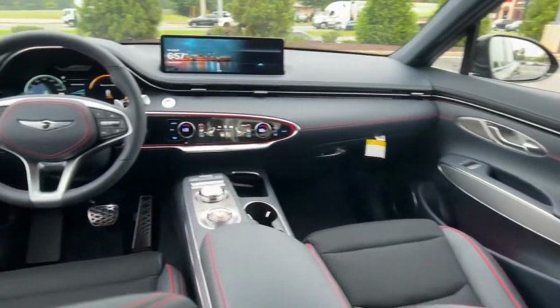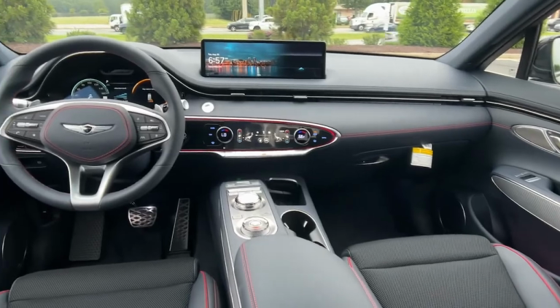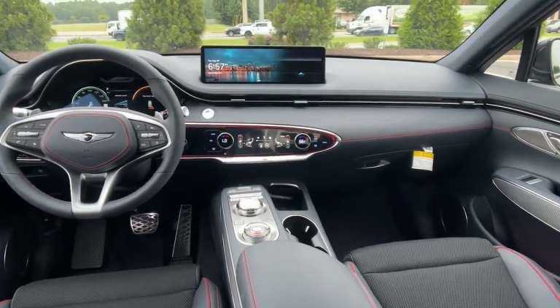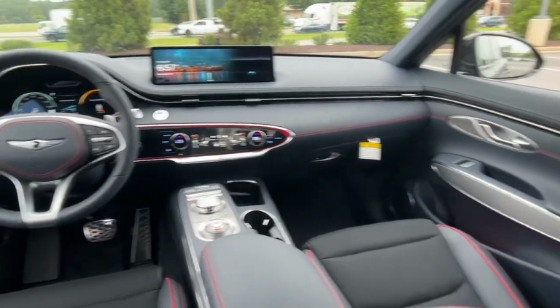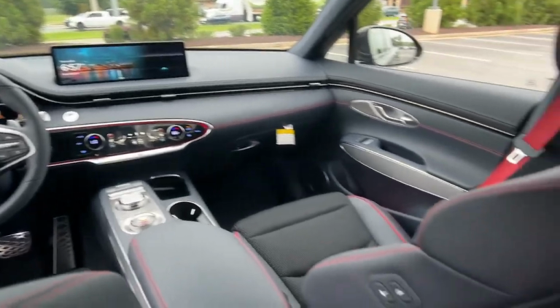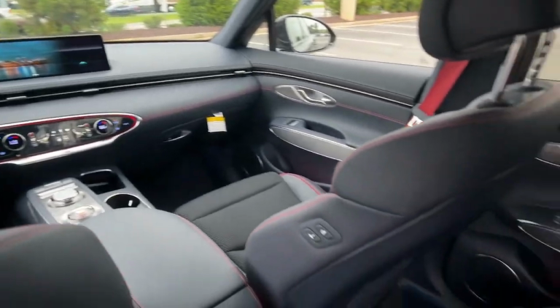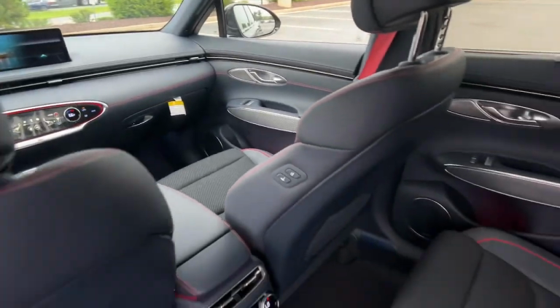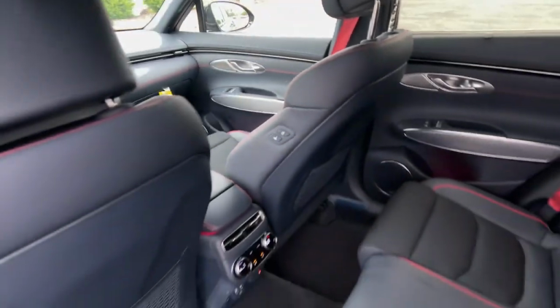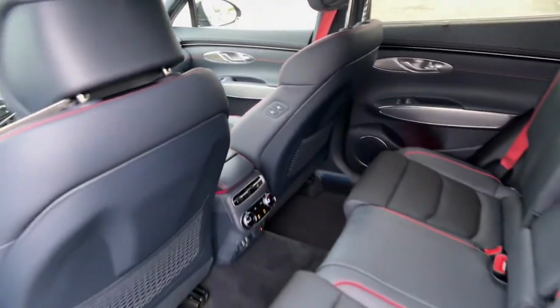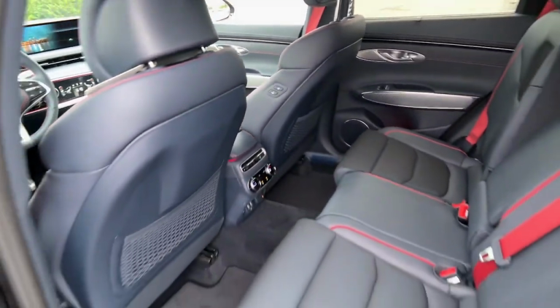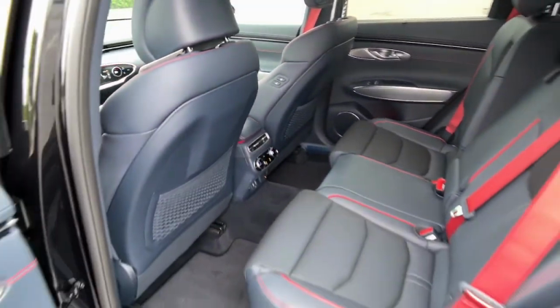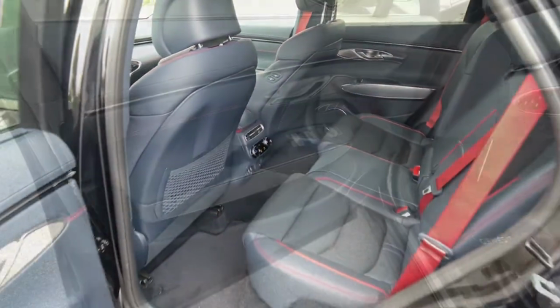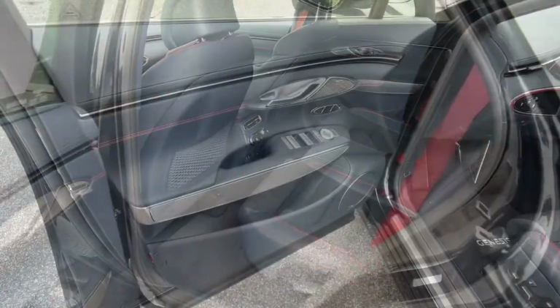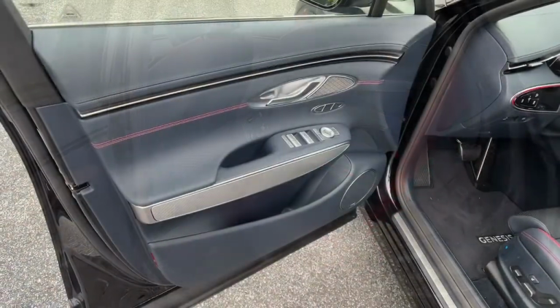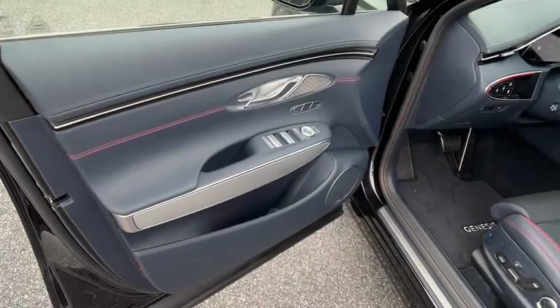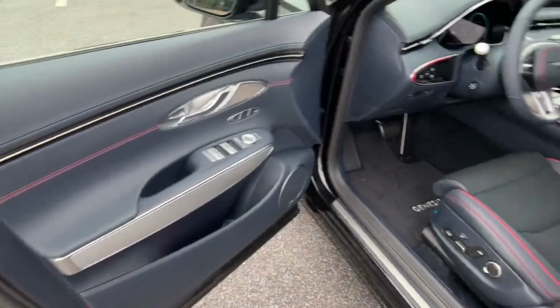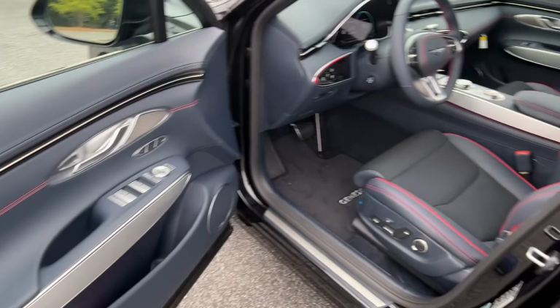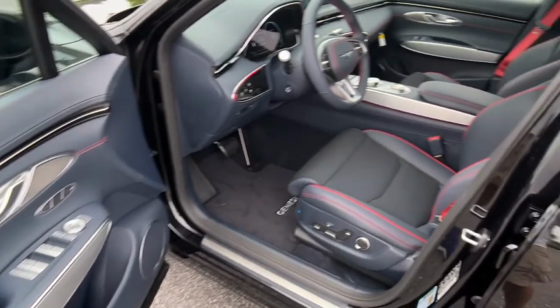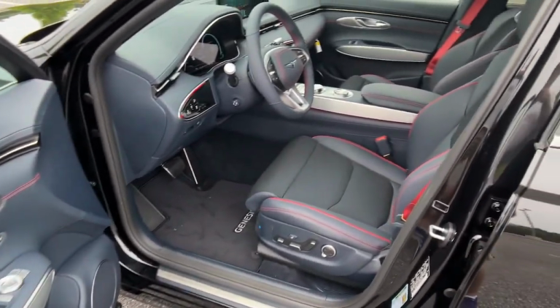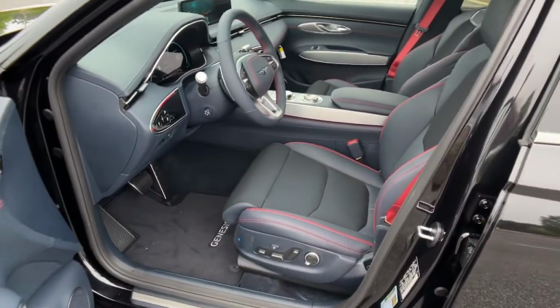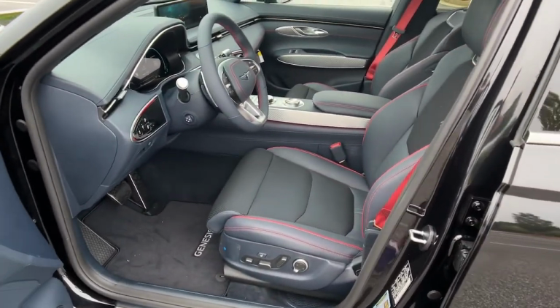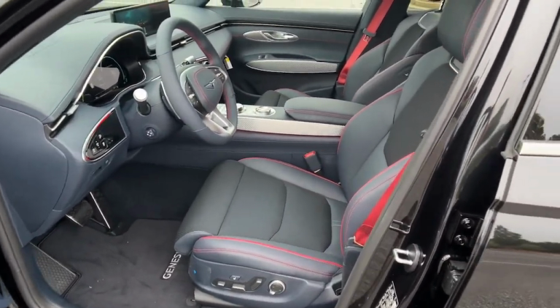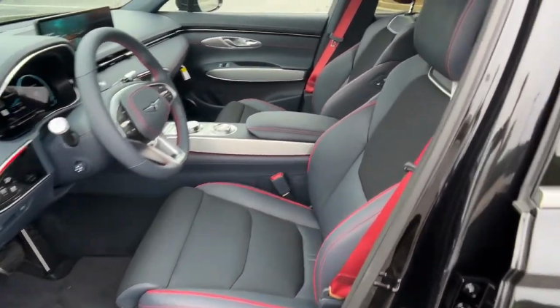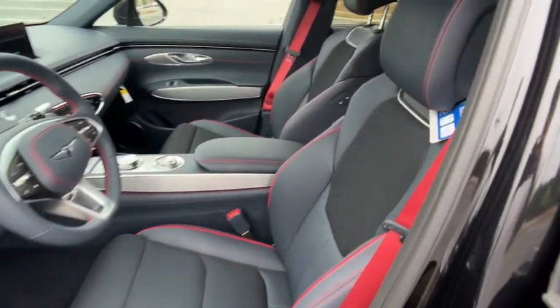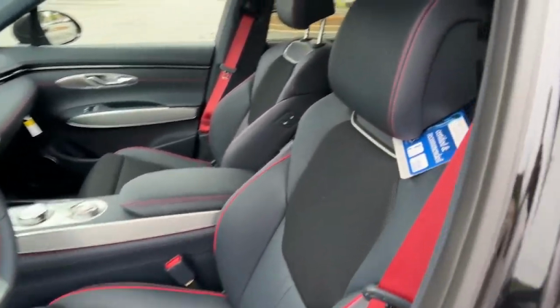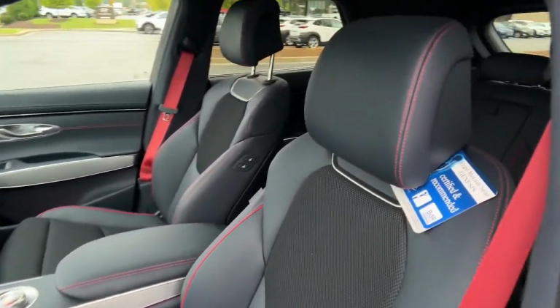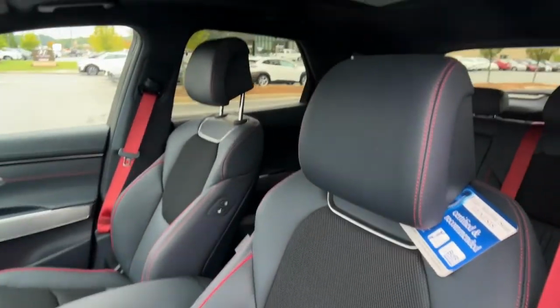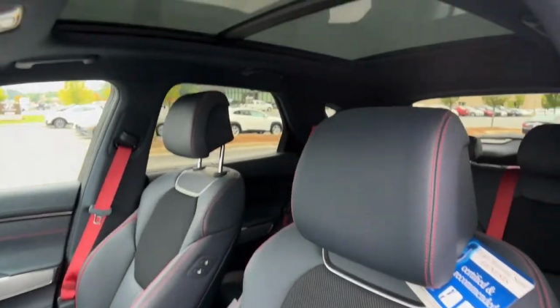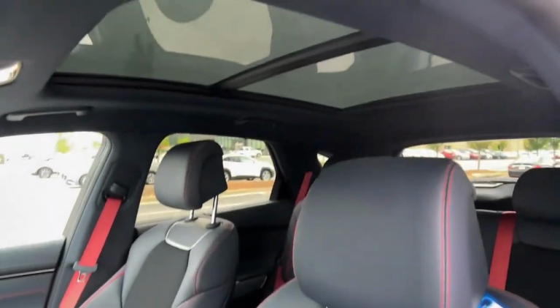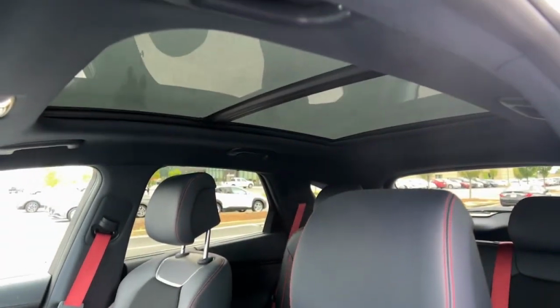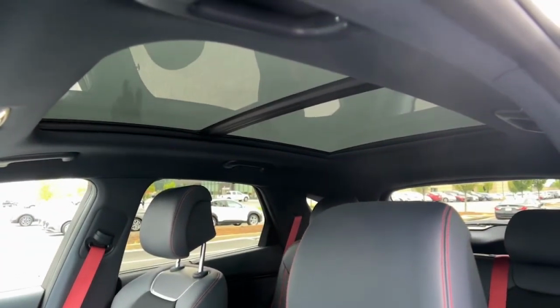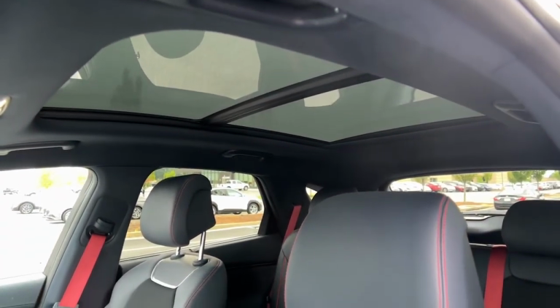Exquisite design meets gutsy performance in this striking GV70. See for yourself when you take it out for a test drive. Our professional staff looks forward to giving you excellent service.